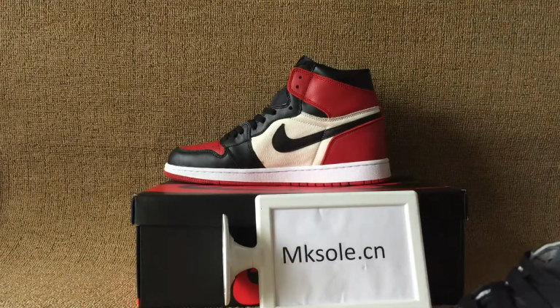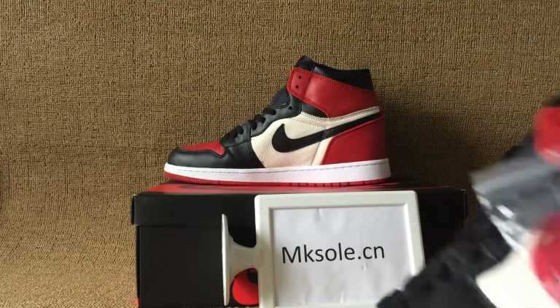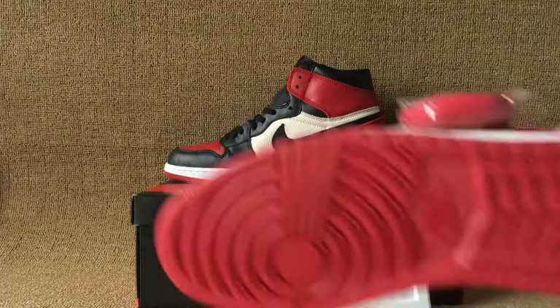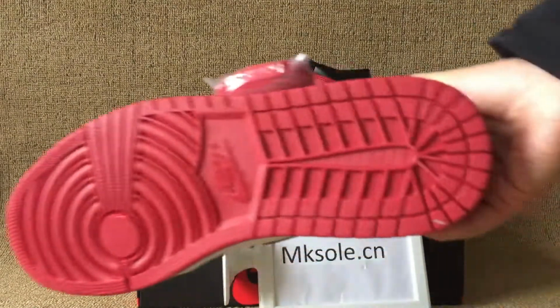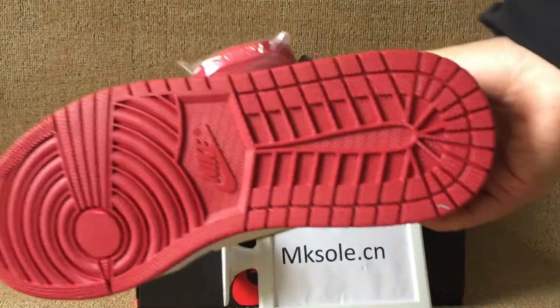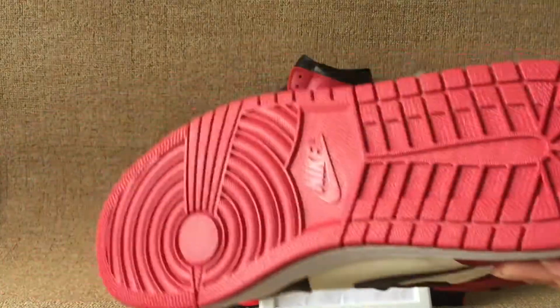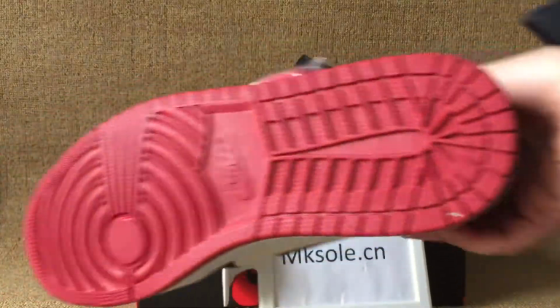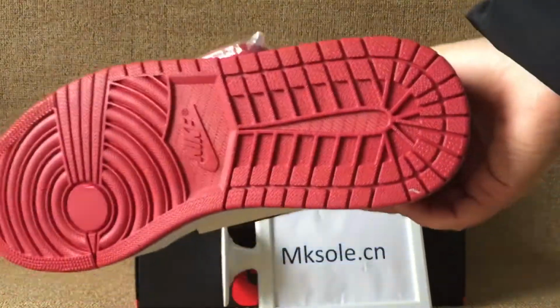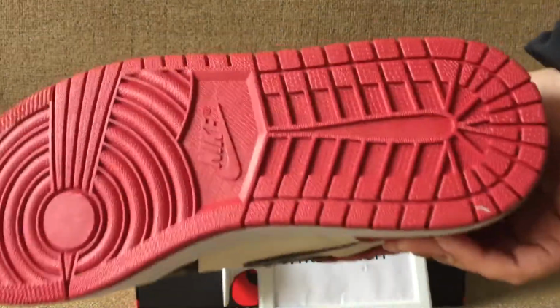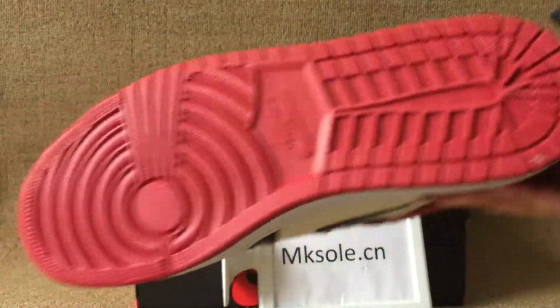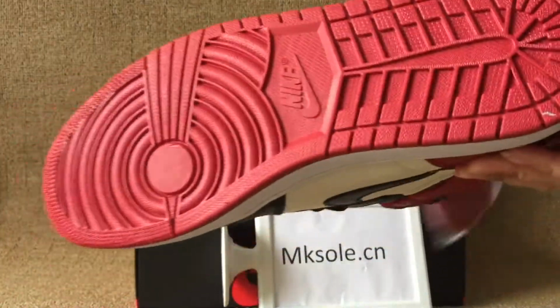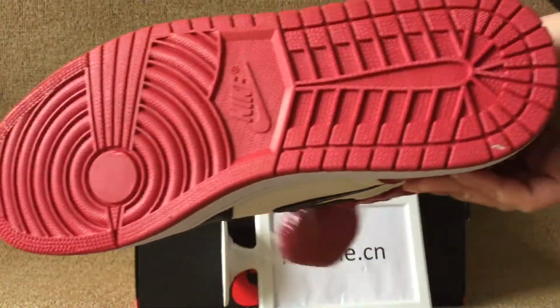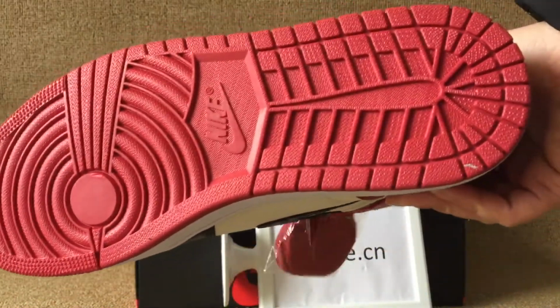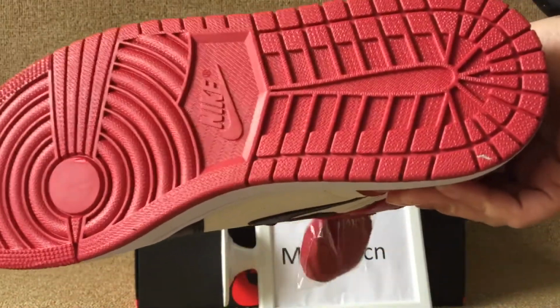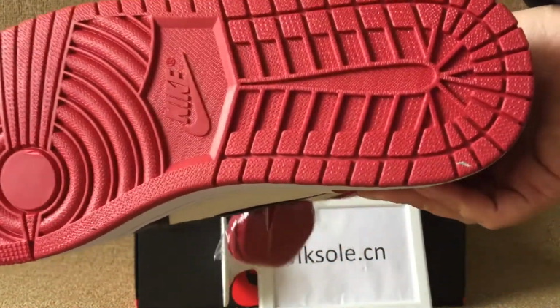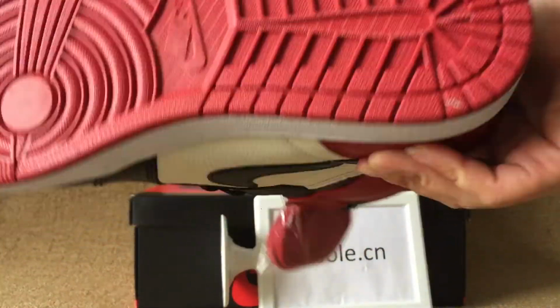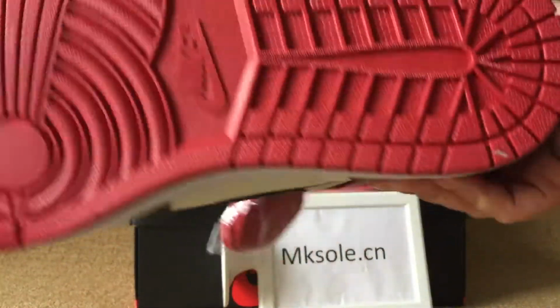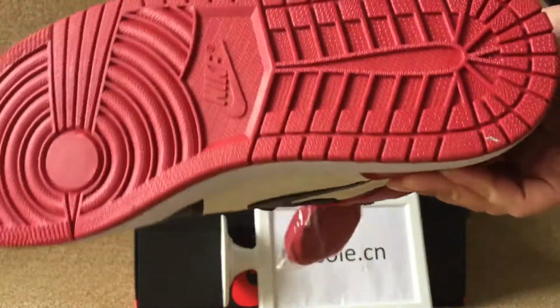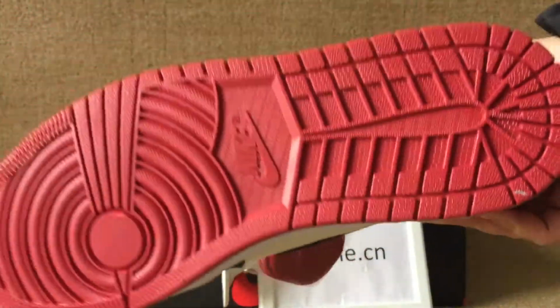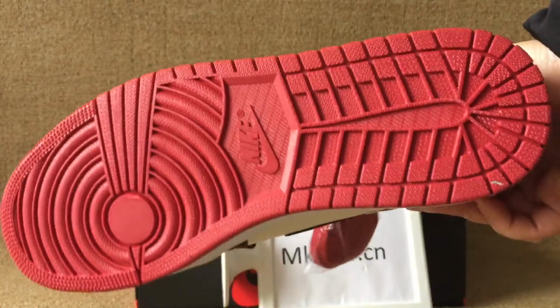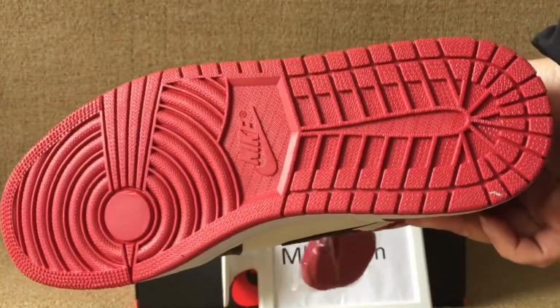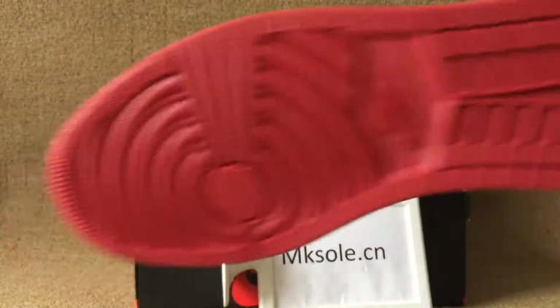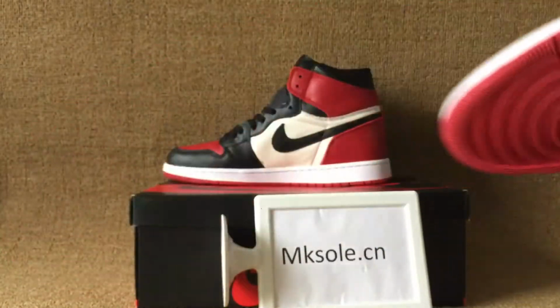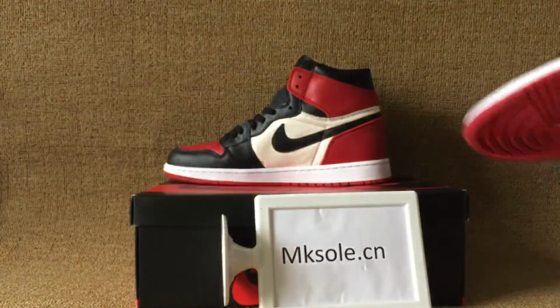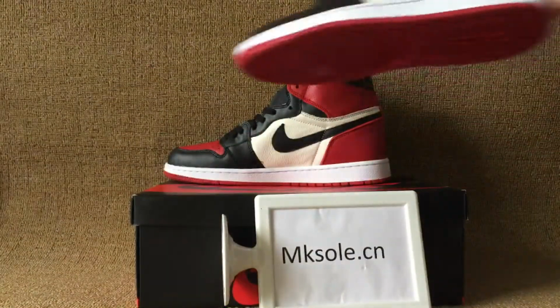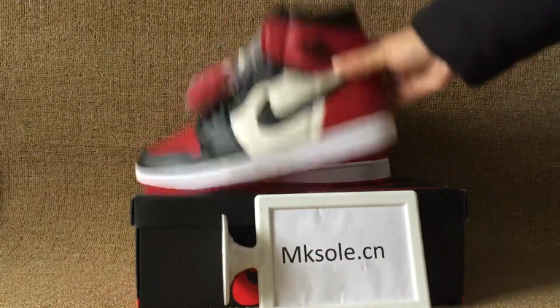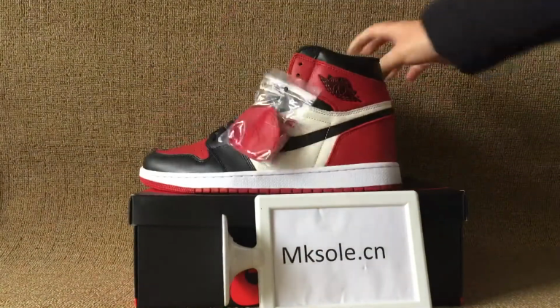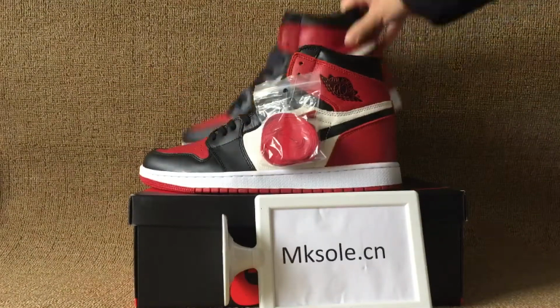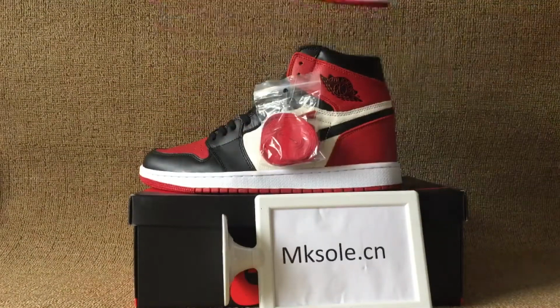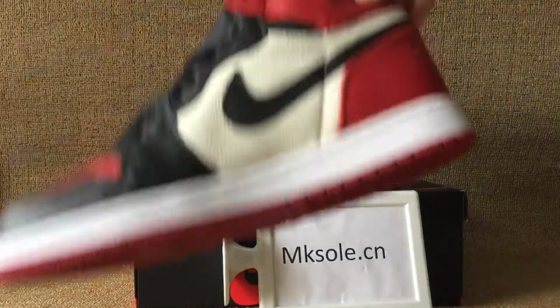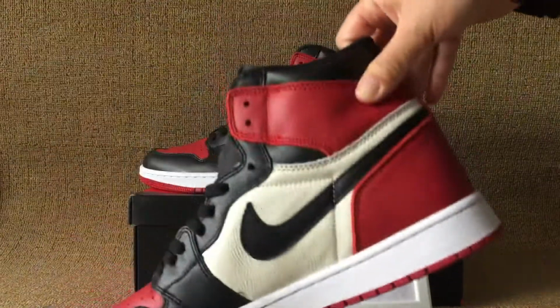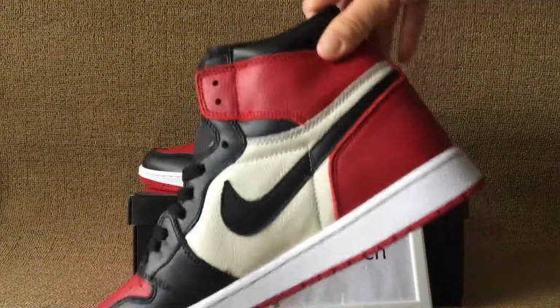I'll turn to the other side. Clear the red other side. Like the logo in the middle of the other side.